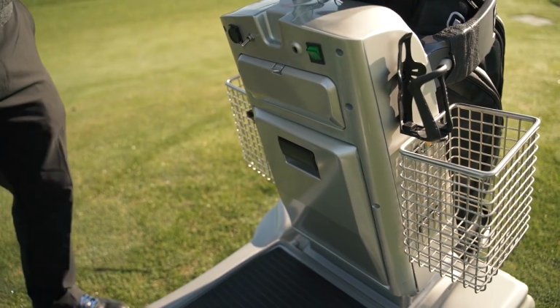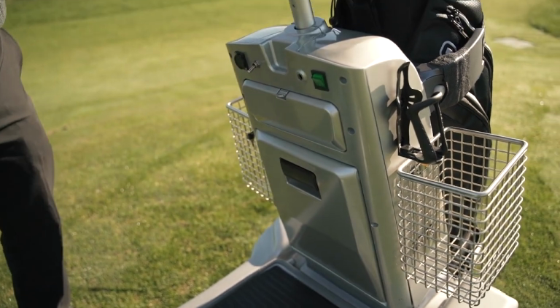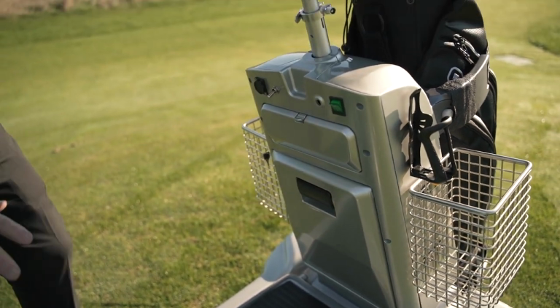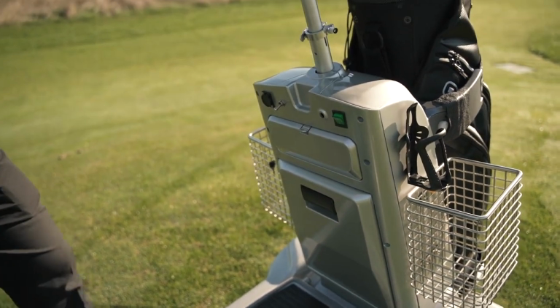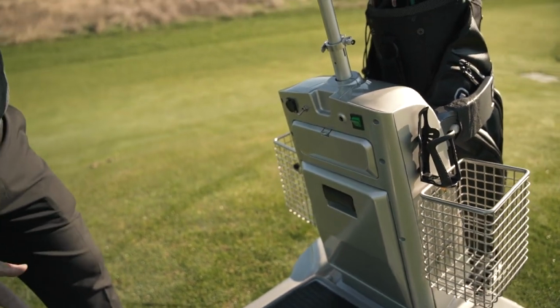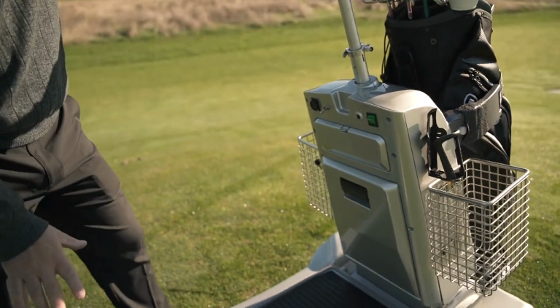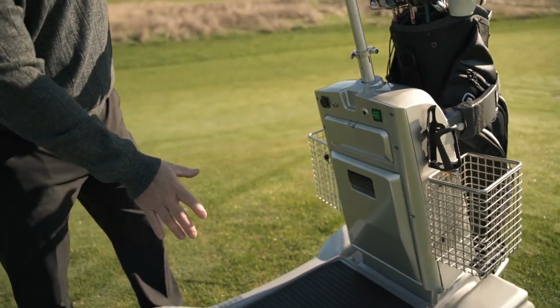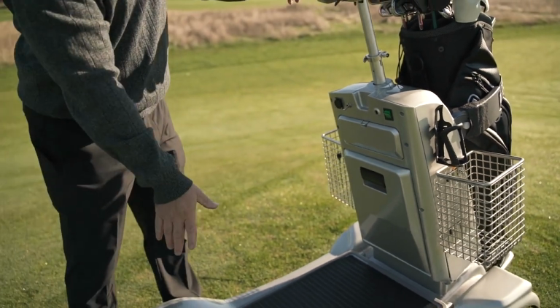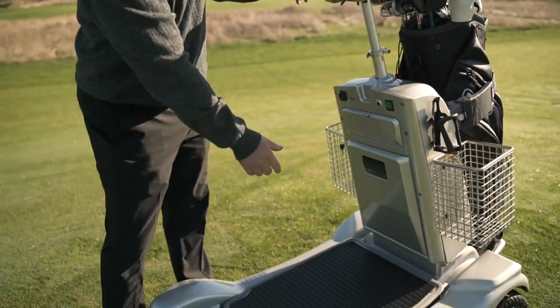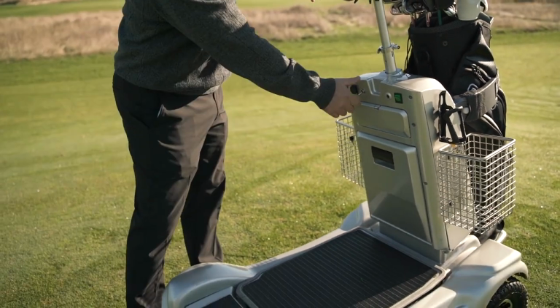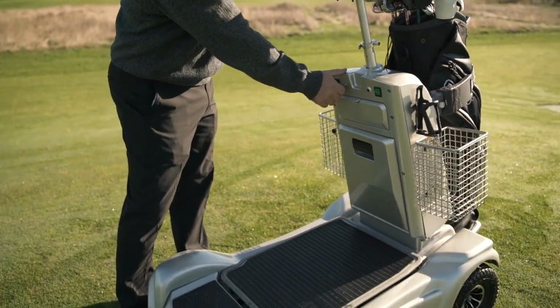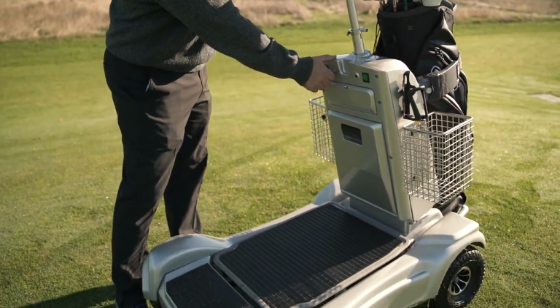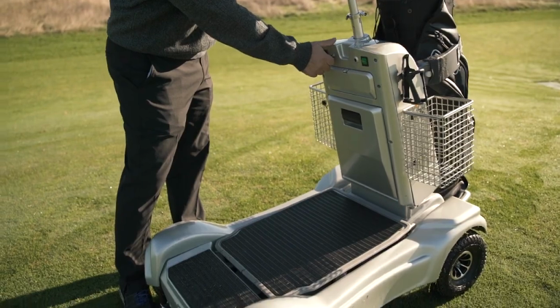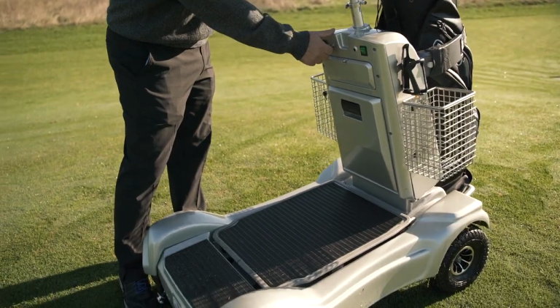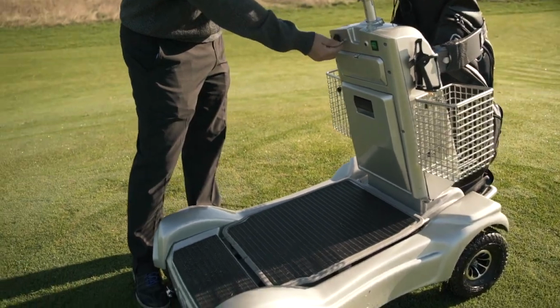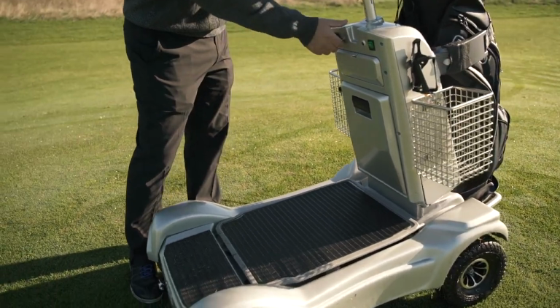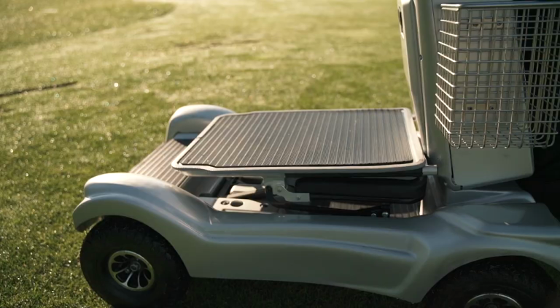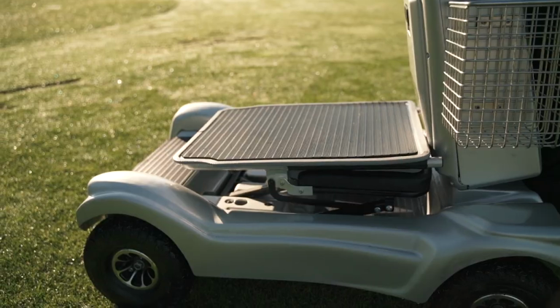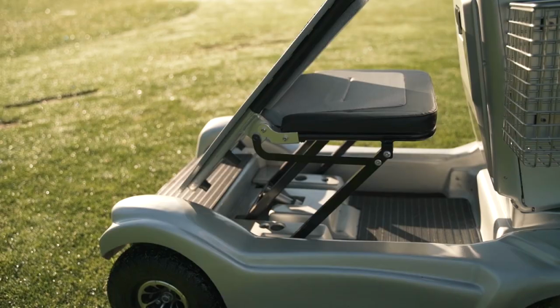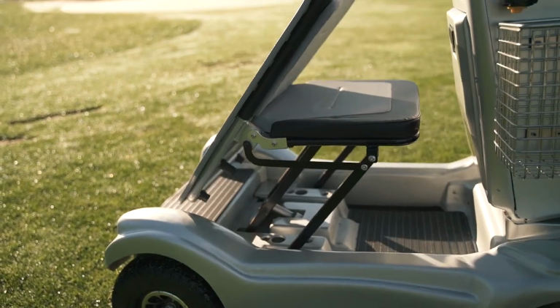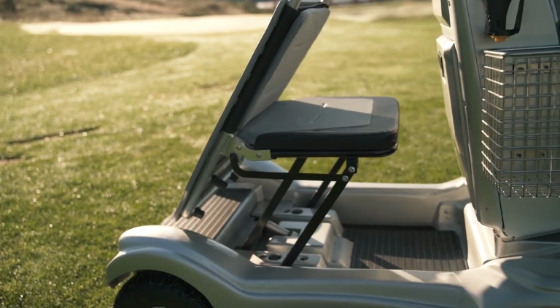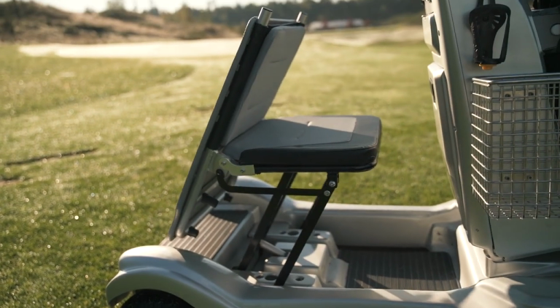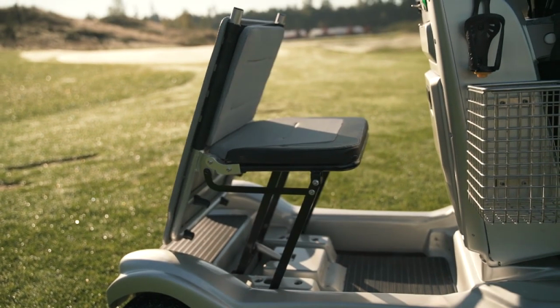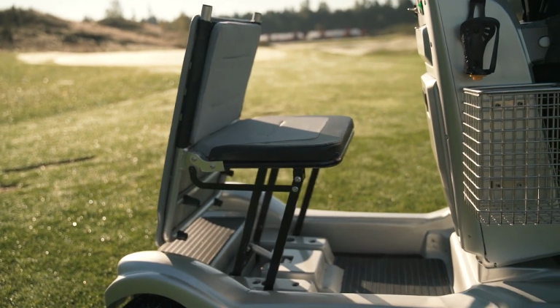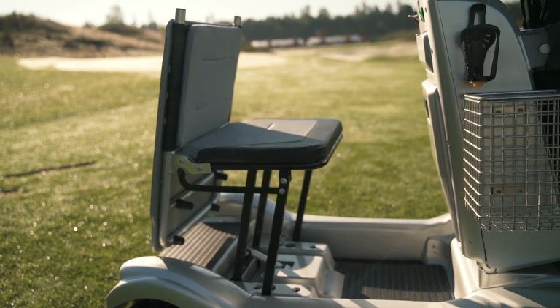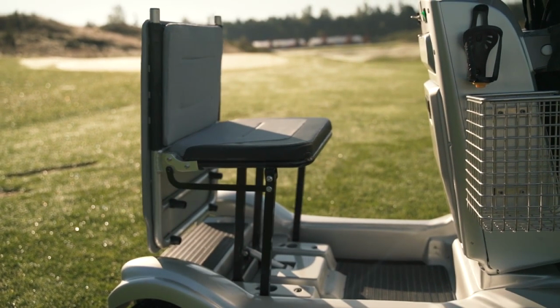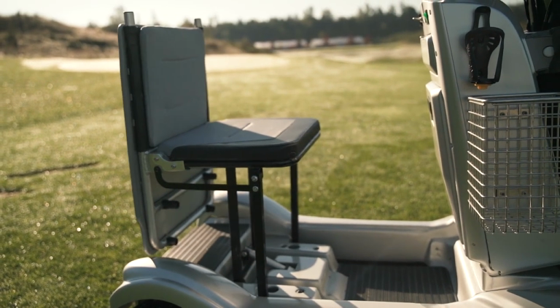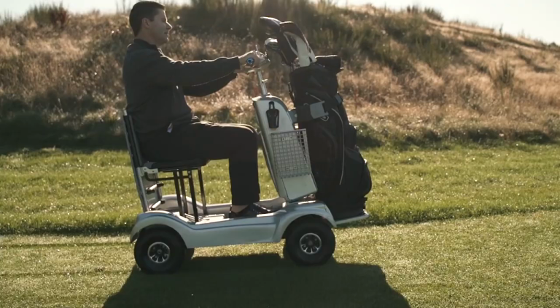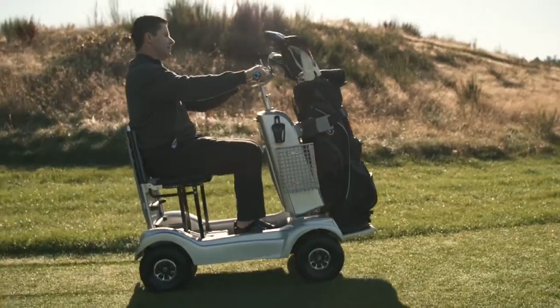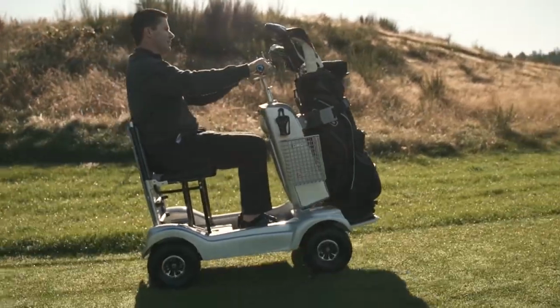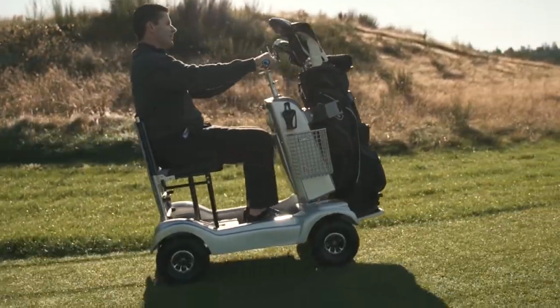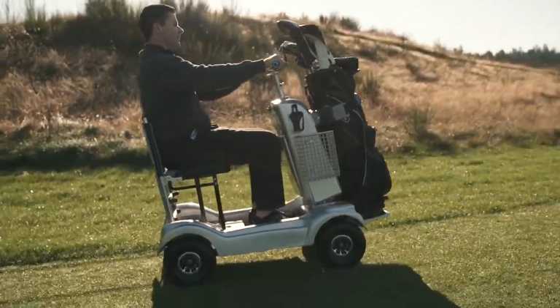Not only can you stand and ride this, but you can also sit down and ride it. And we do that by this little switch right here. Give it a little gas and you're ready to go.